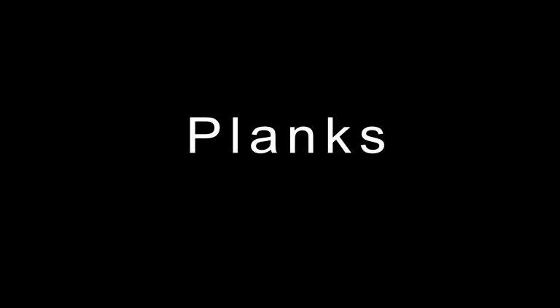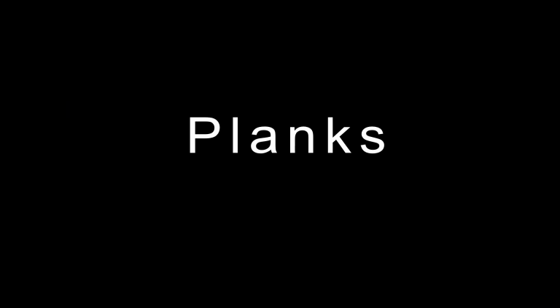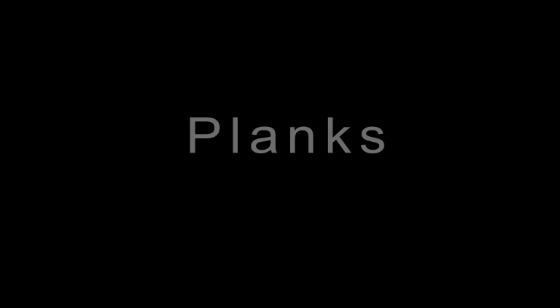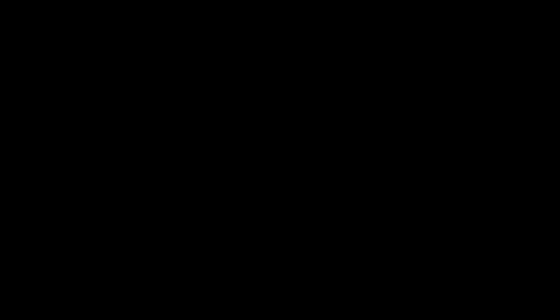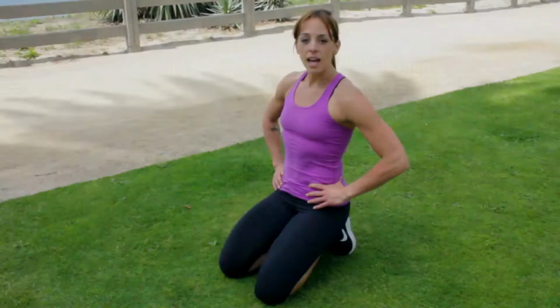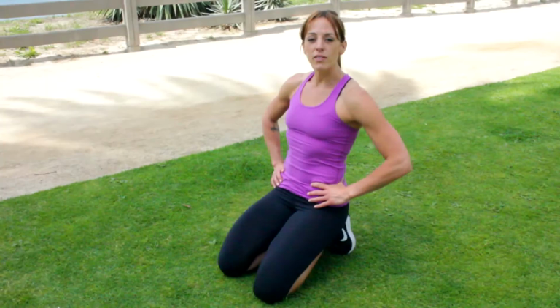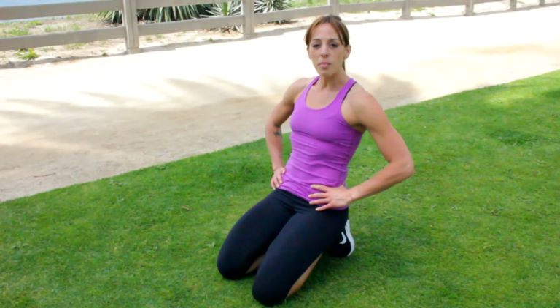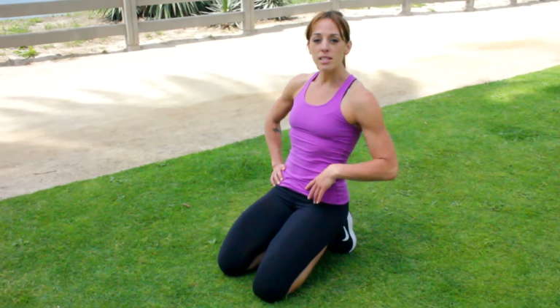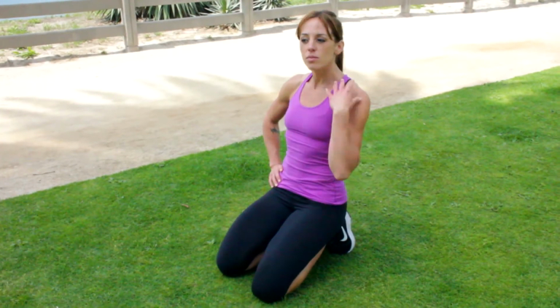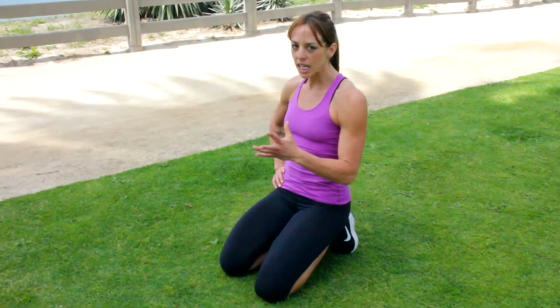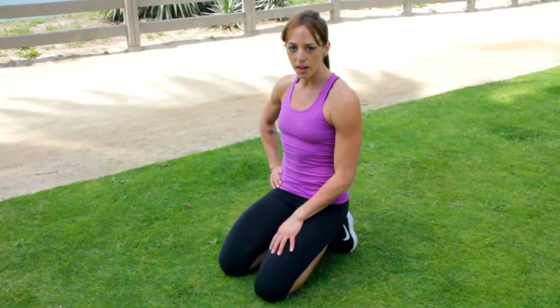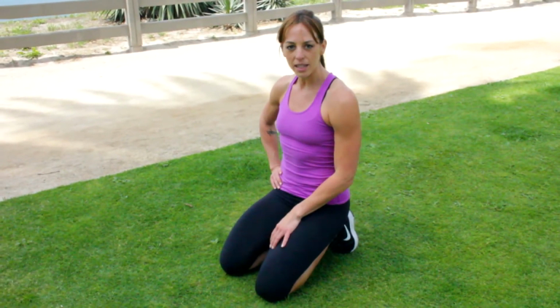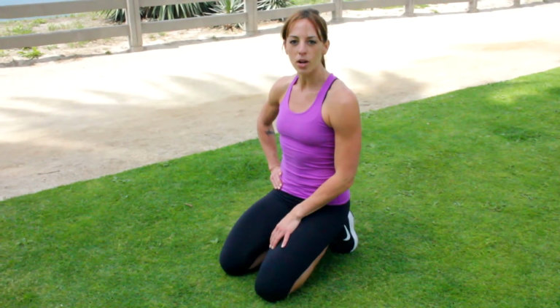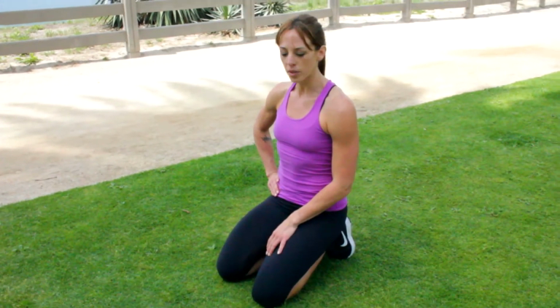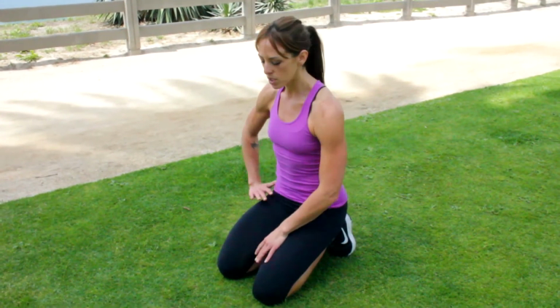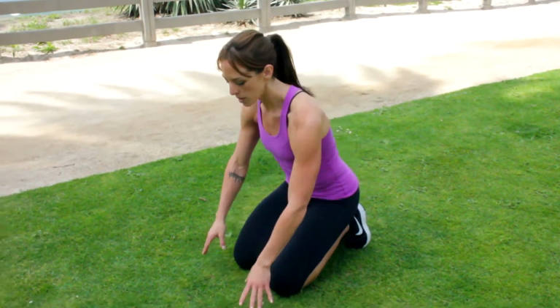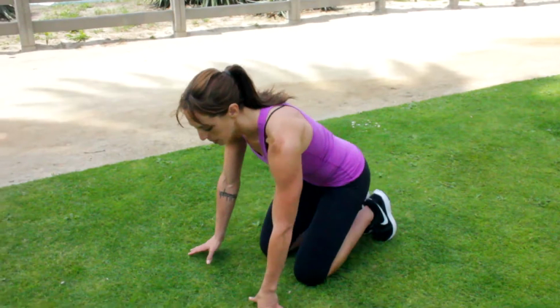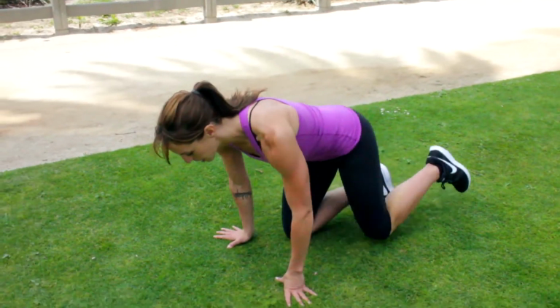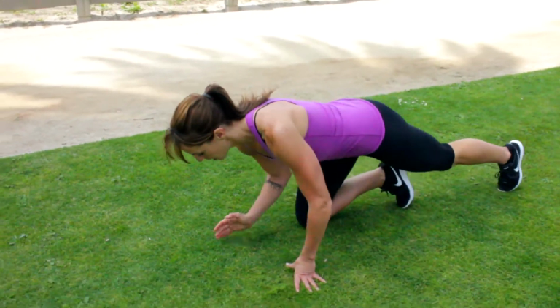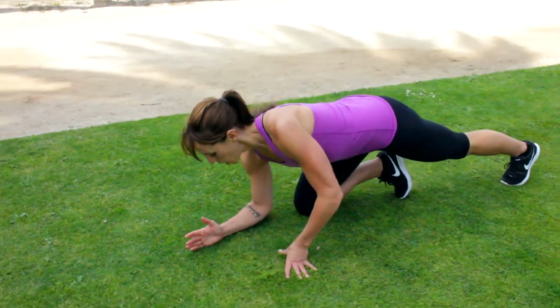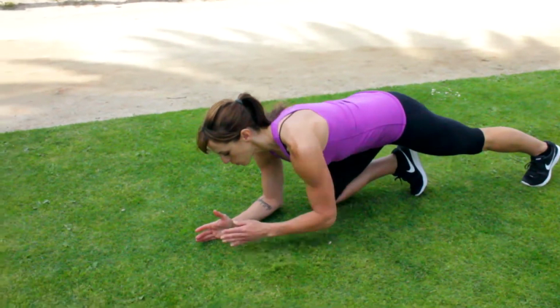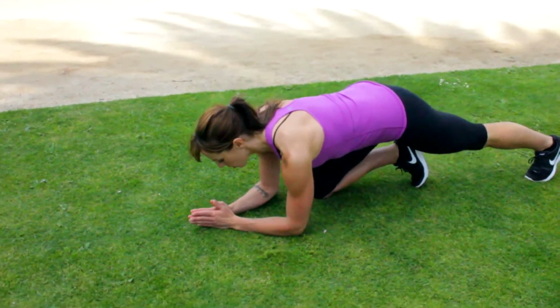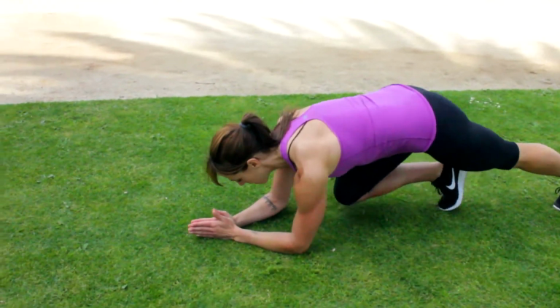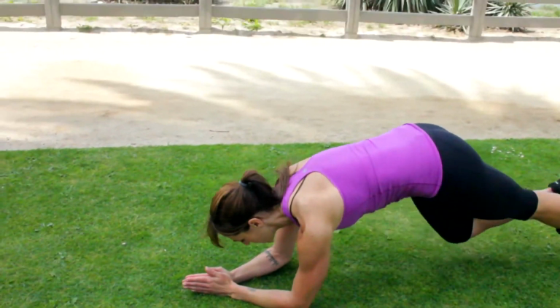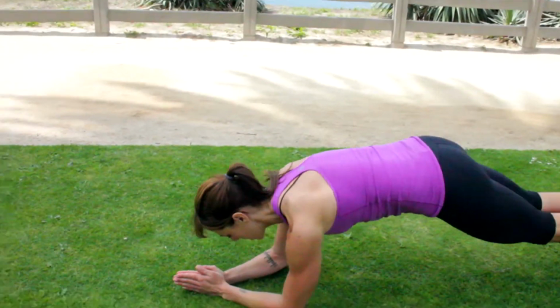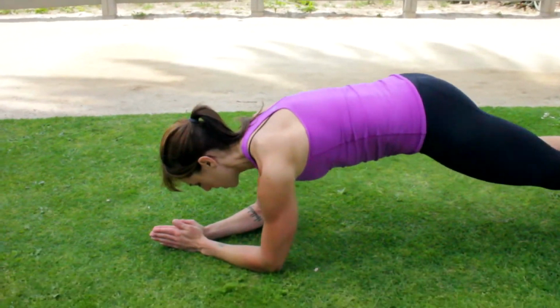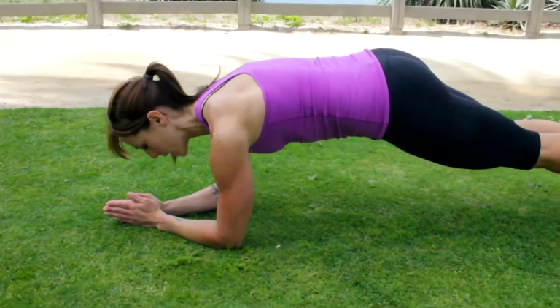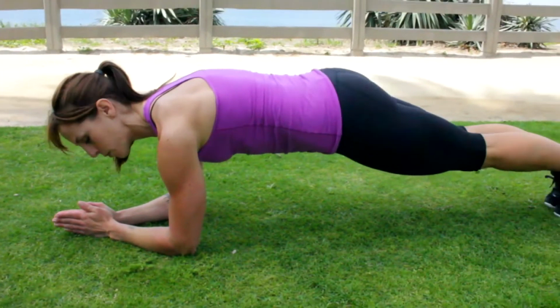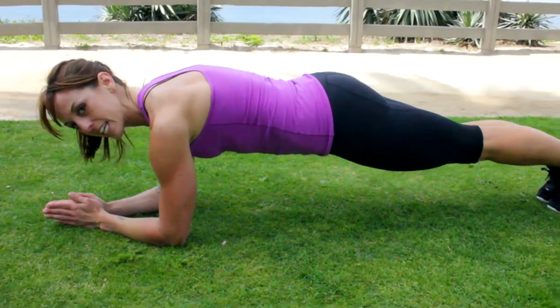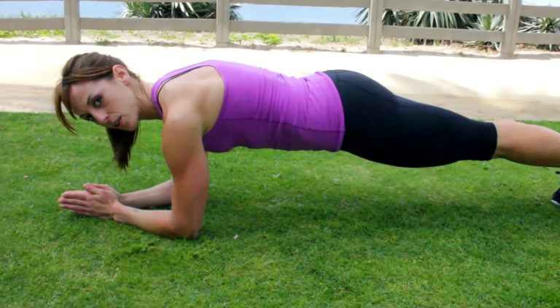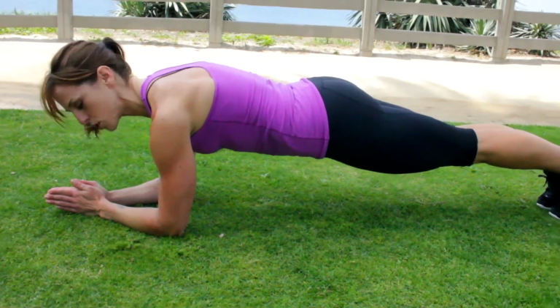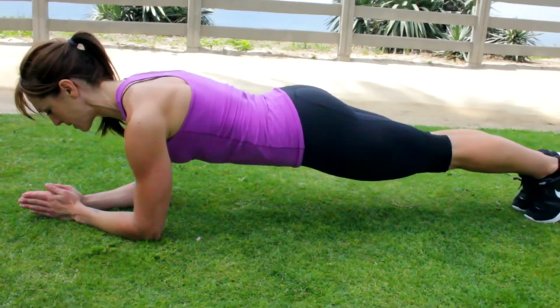Most of you are familiar with a plank. I'm going to give you a couple ways to take it up a level, which will make it a little bit harder. Starting with a plank on your forearms — you can have your feet together. This would be basic.